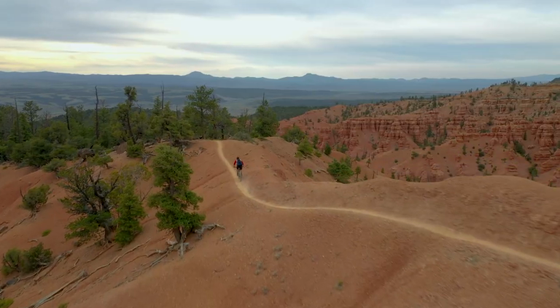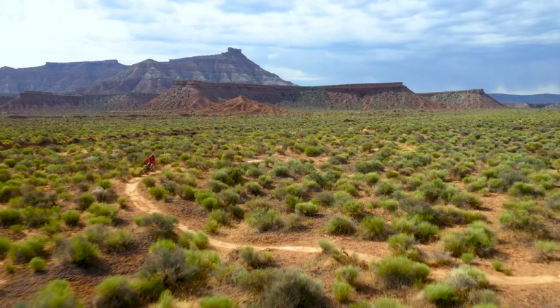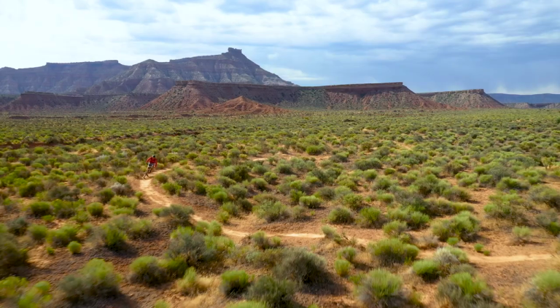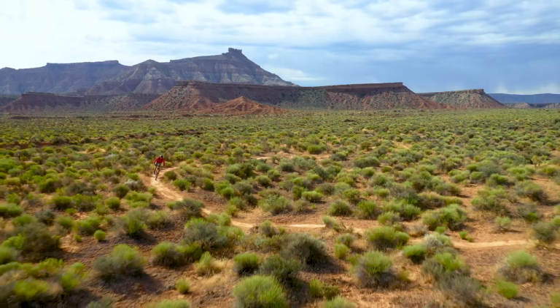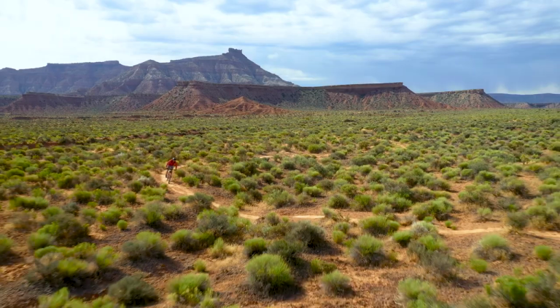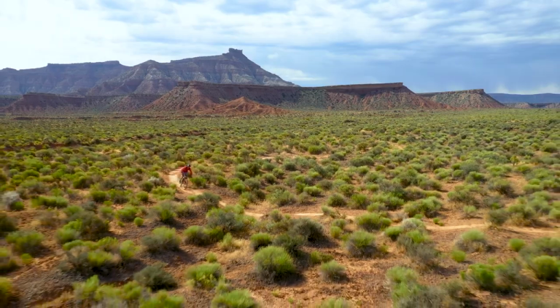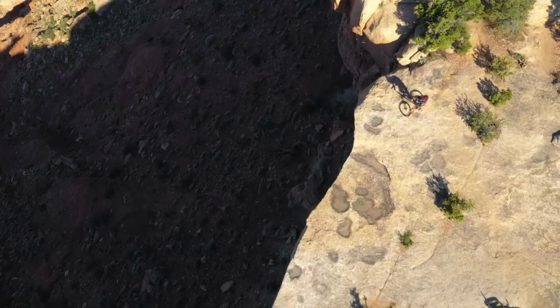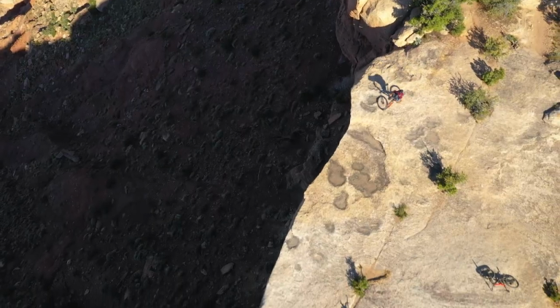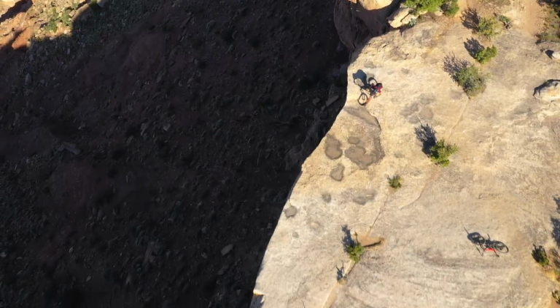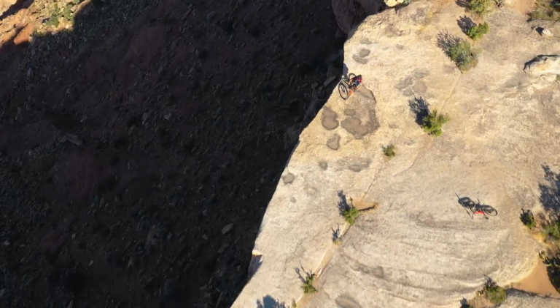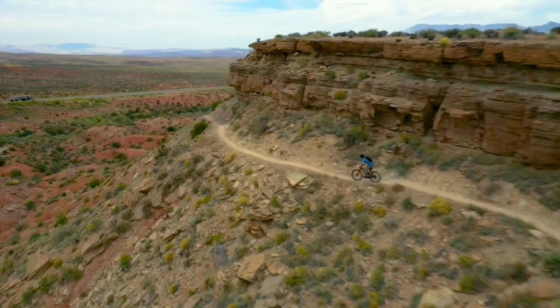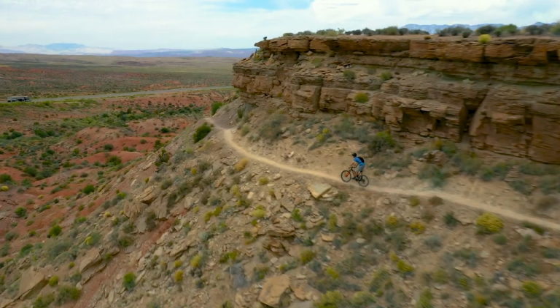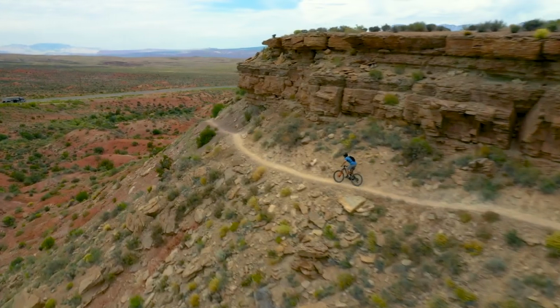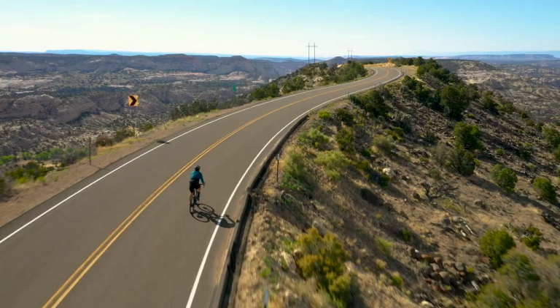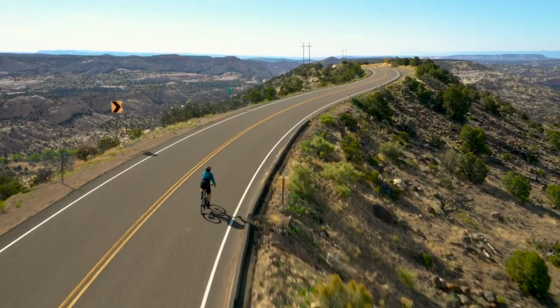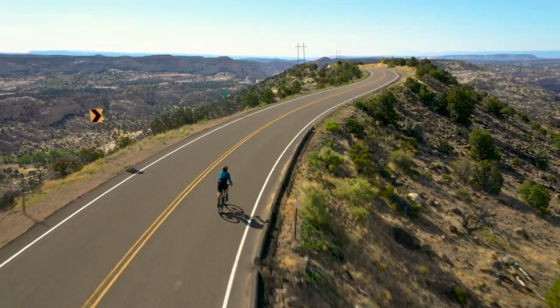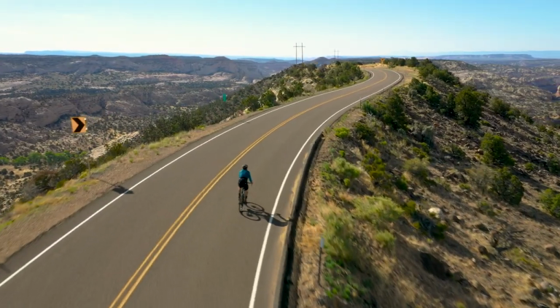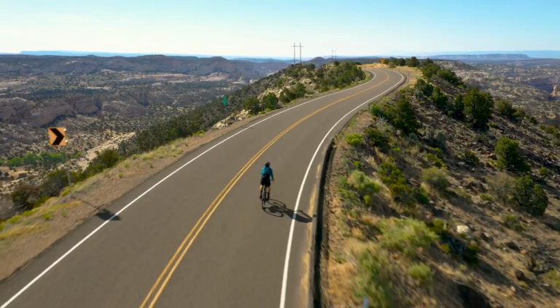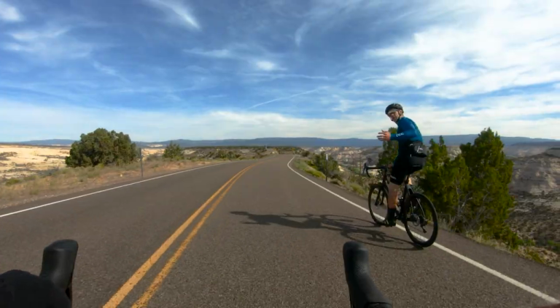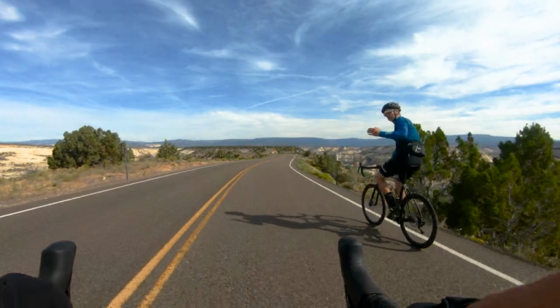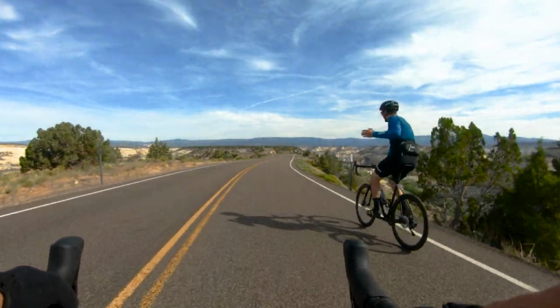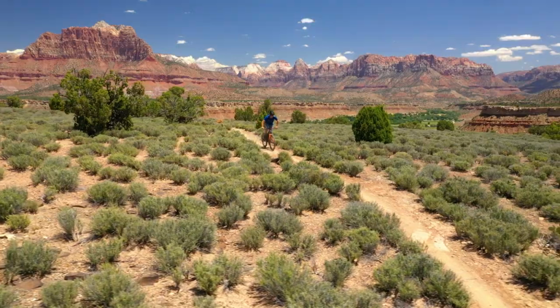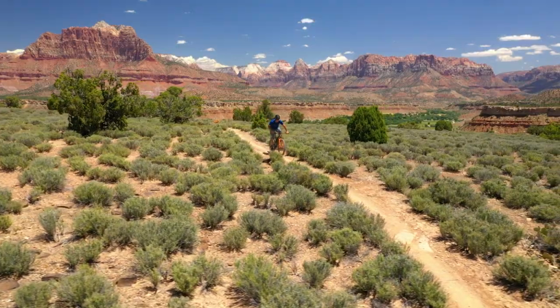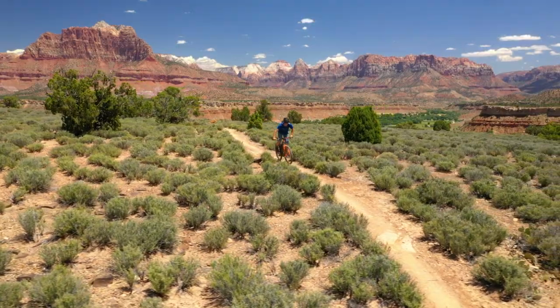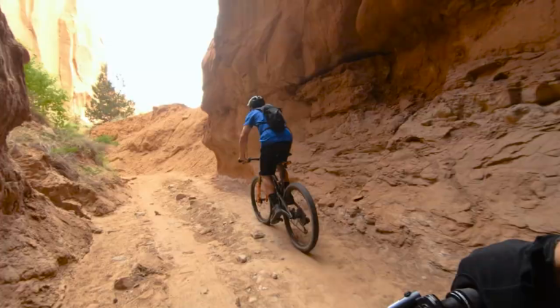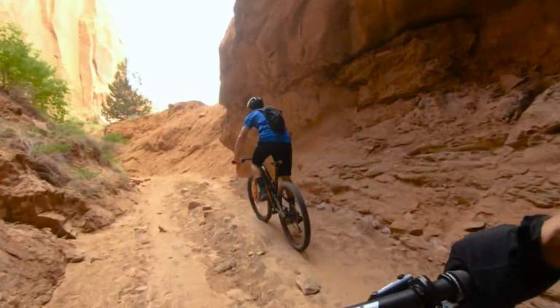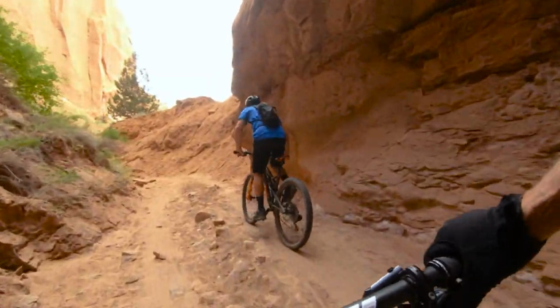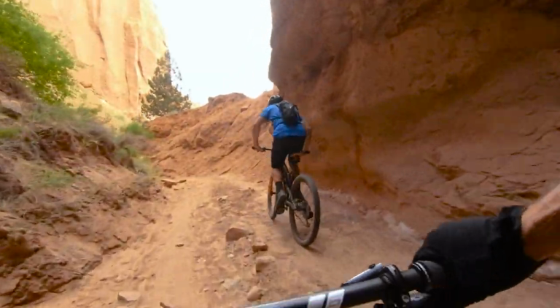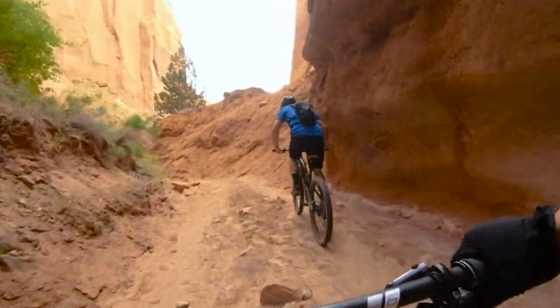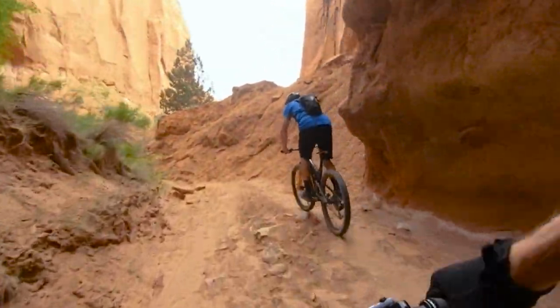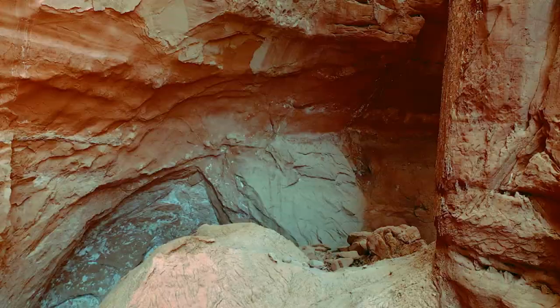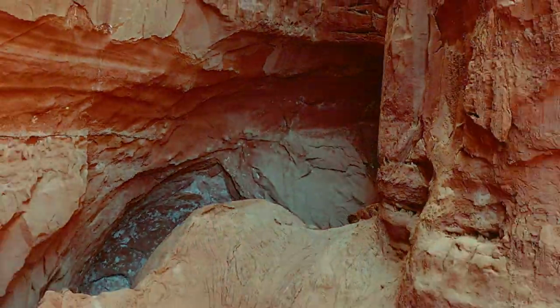We'll be traveling through some incredibly scenic geologic formations that Utah is famous for, including Escalante. This is one of my favorite spots. Red Canyon and Zion. How cool is this that we get to ride out of a cave?